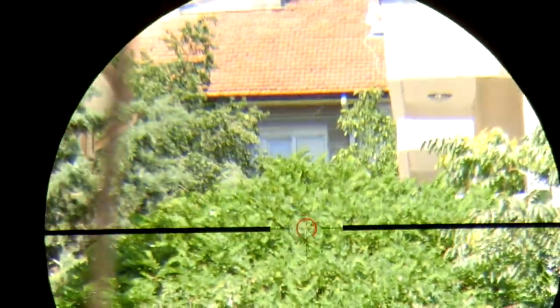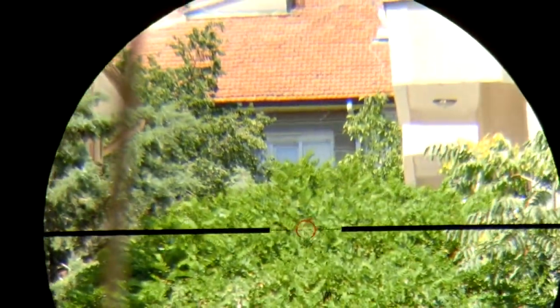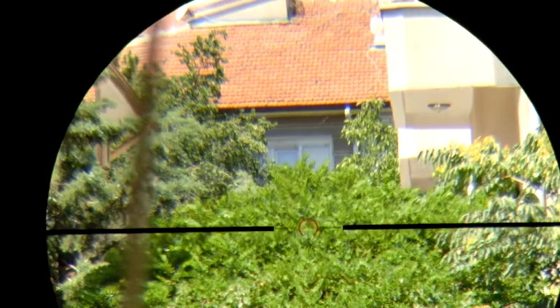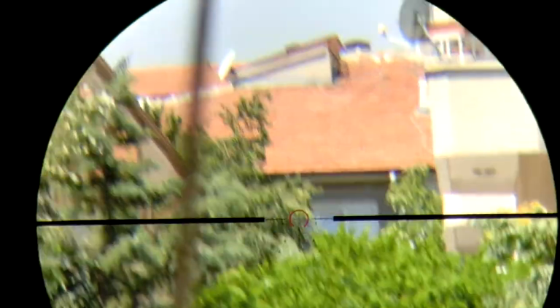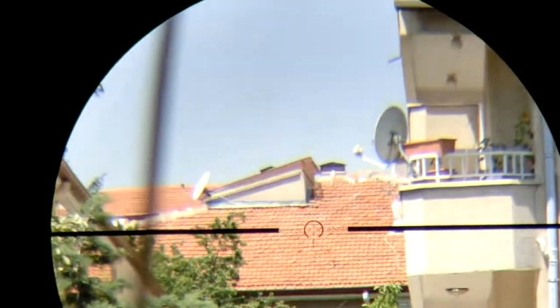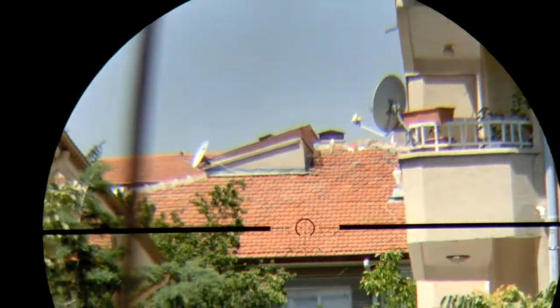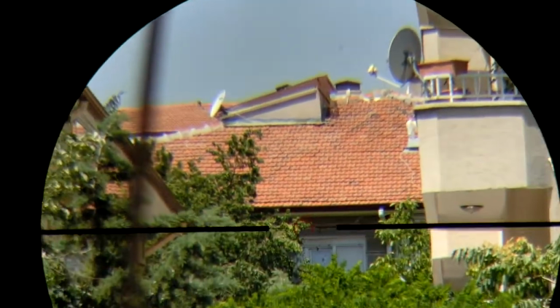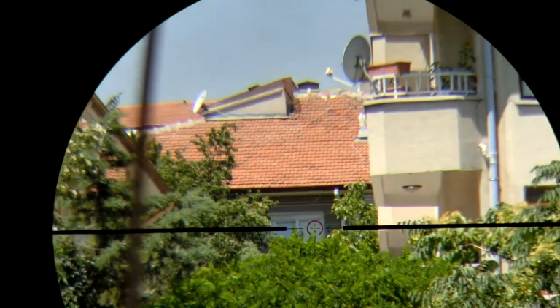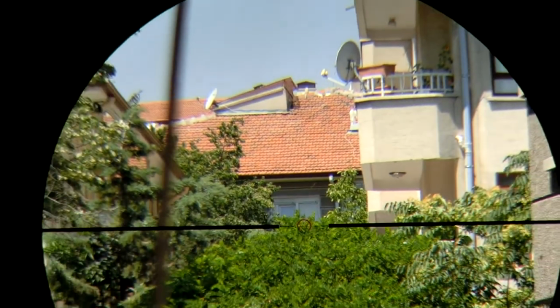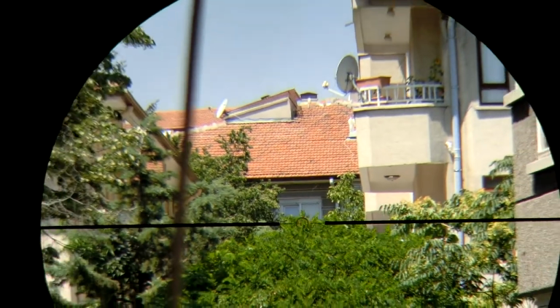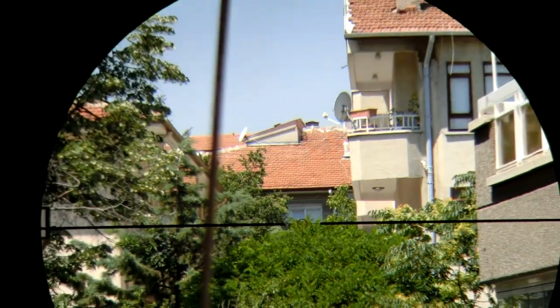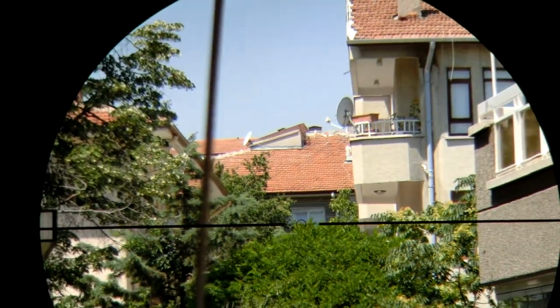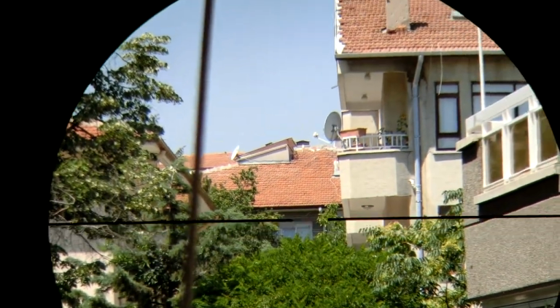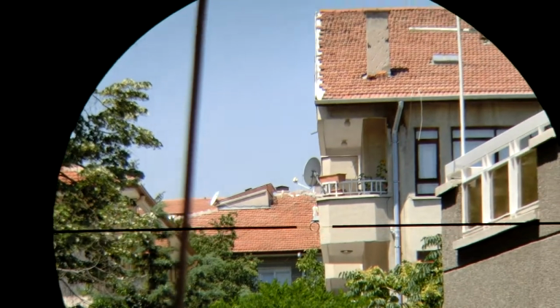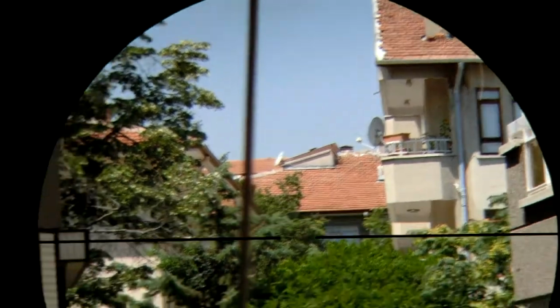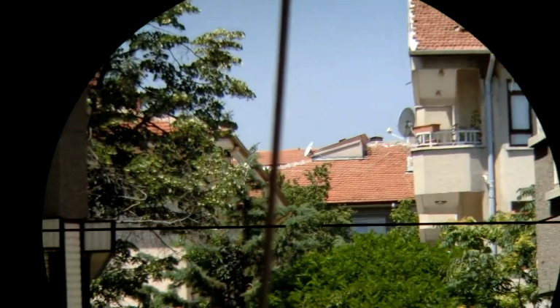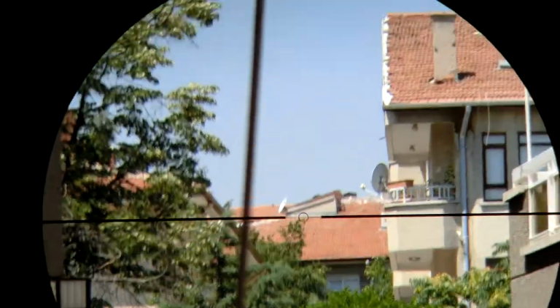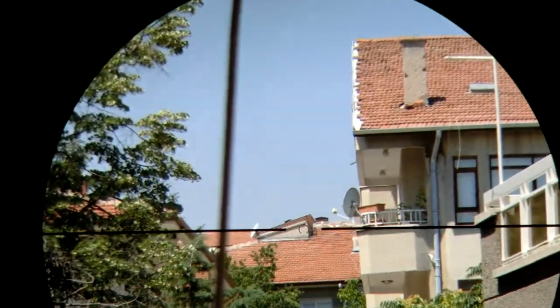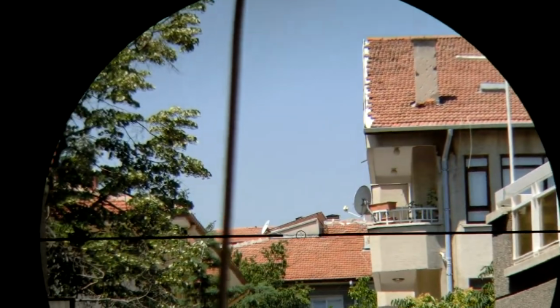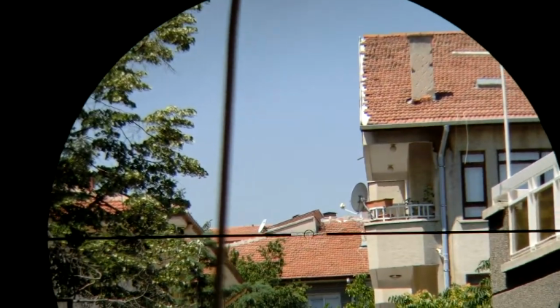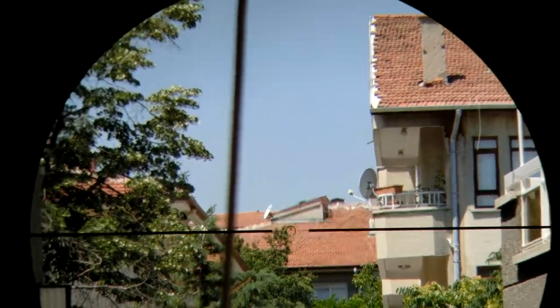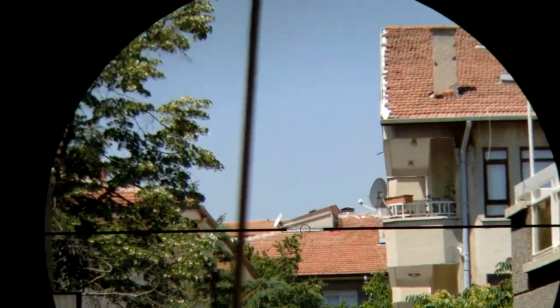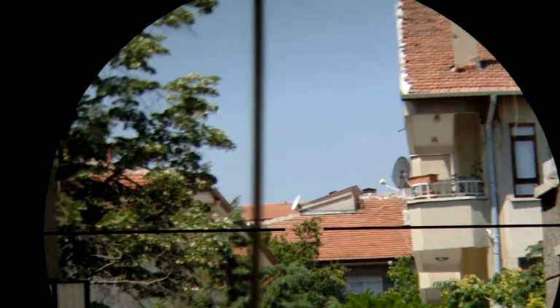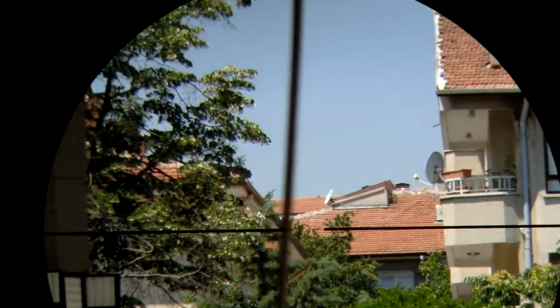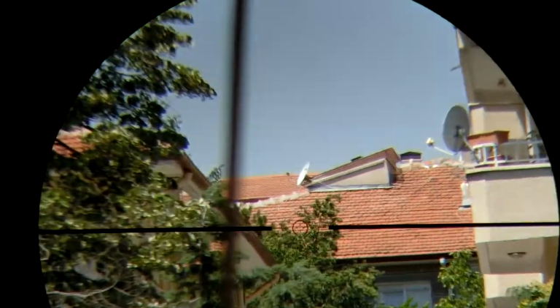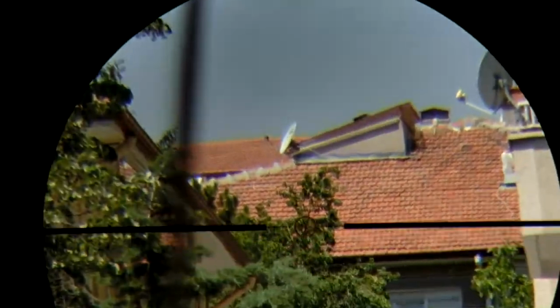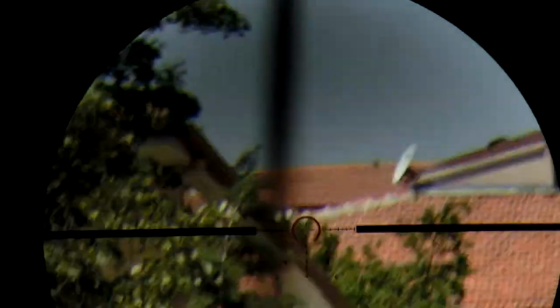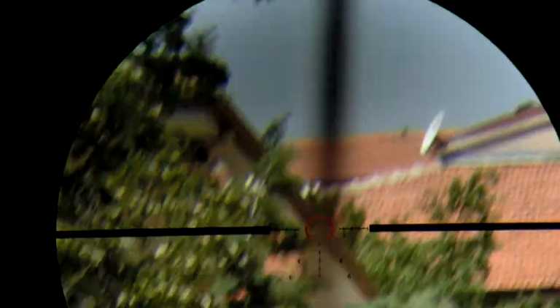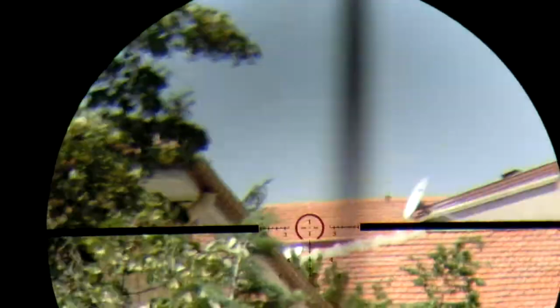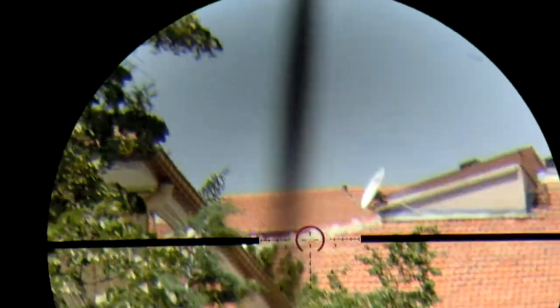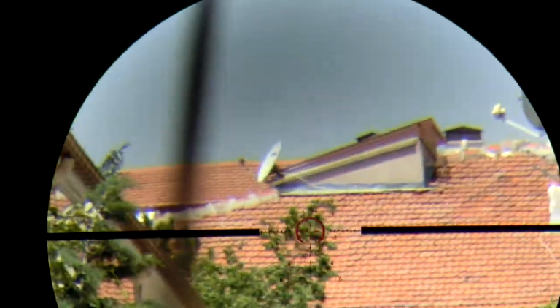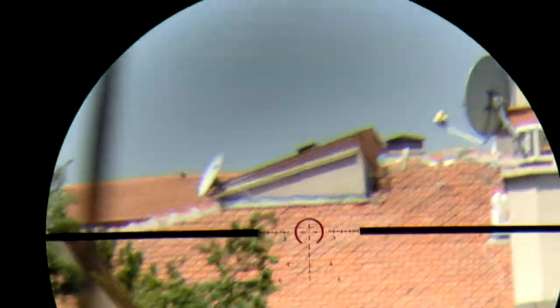The edge-to-edge clarity on this rifle scope is really perfect at every zoom level. I checked that out — distortion is not noticeable, only in a few areas, which is normal. Overall, the picture quality is really great.